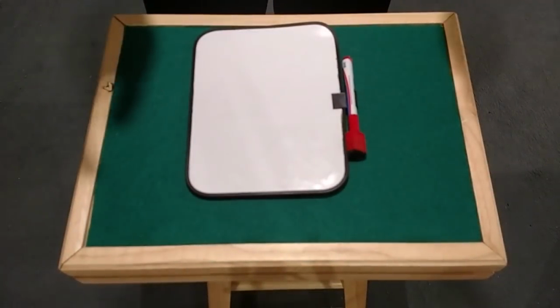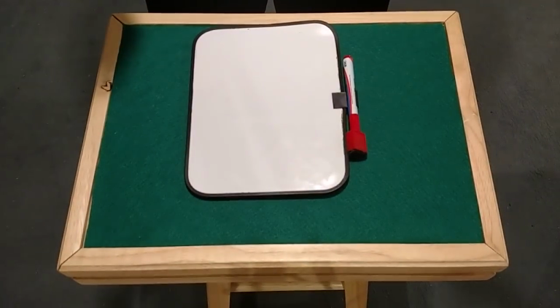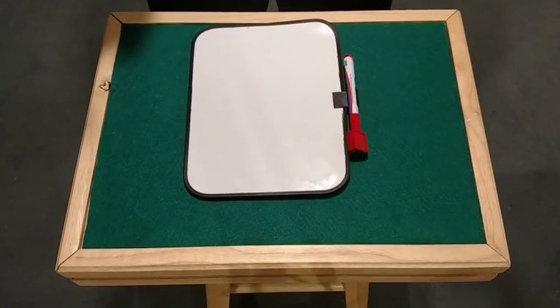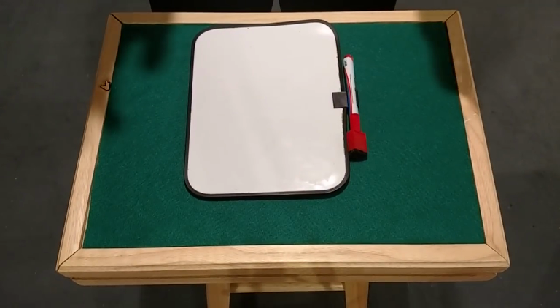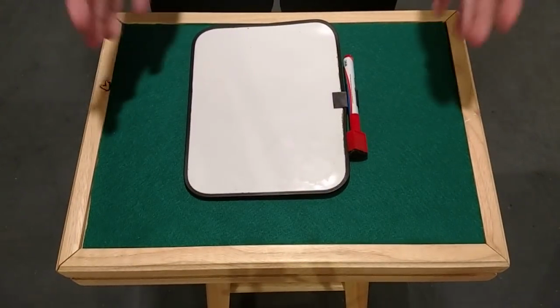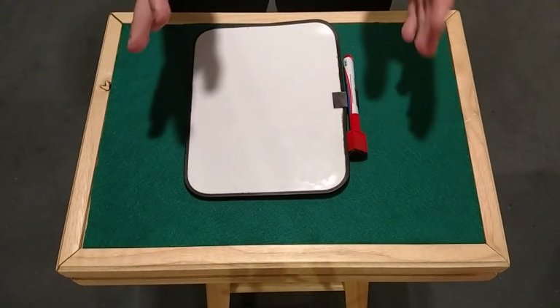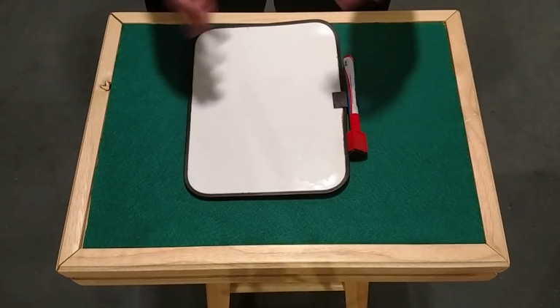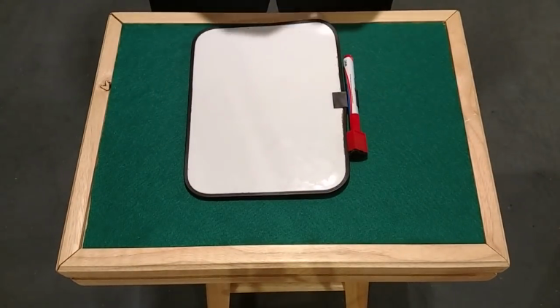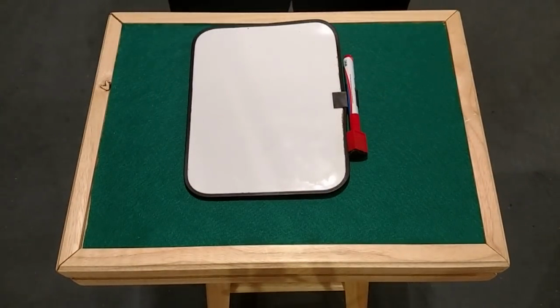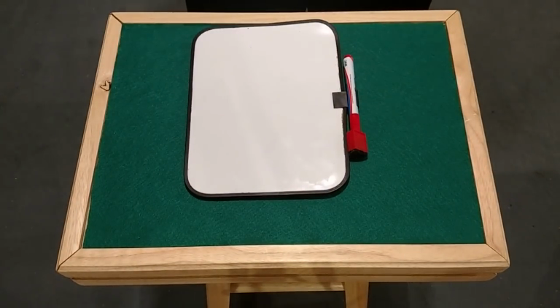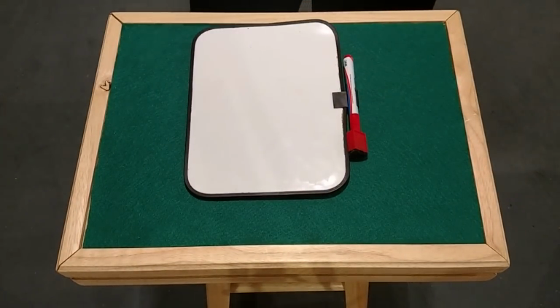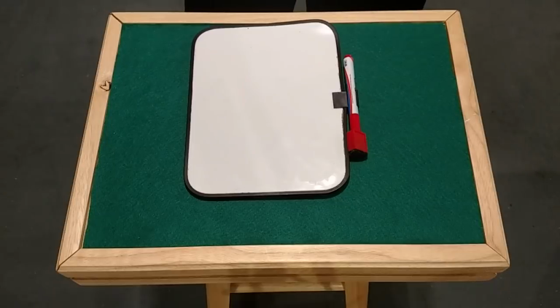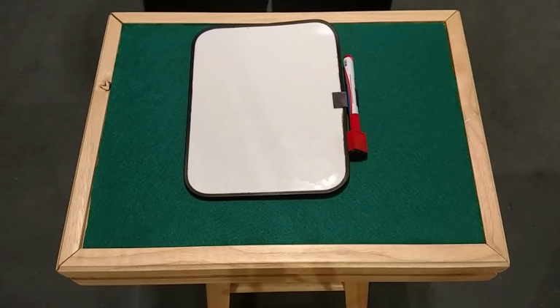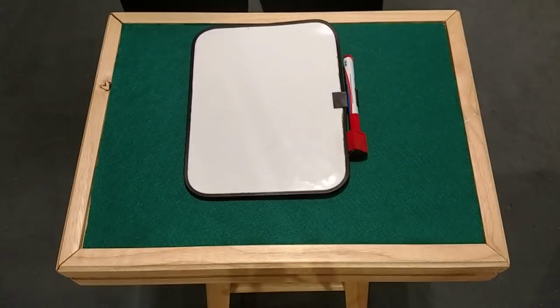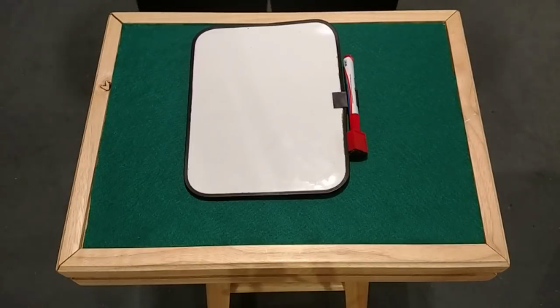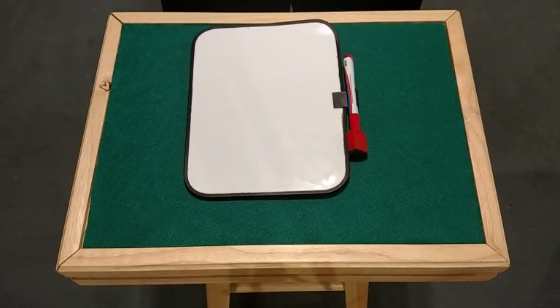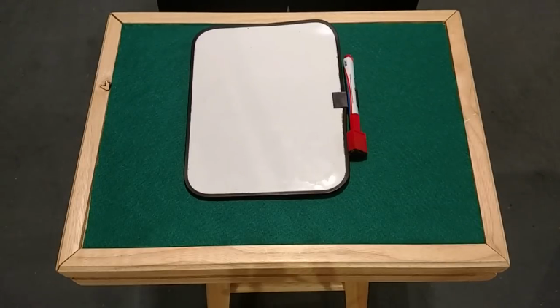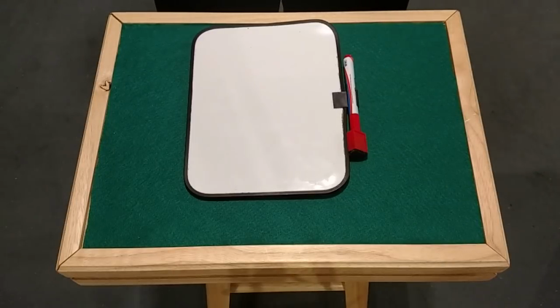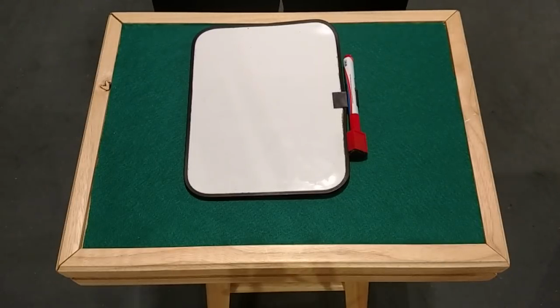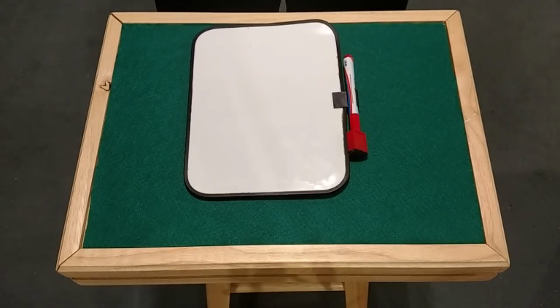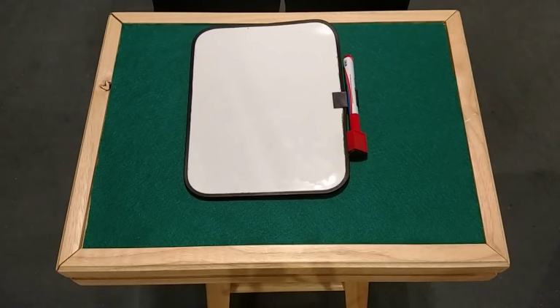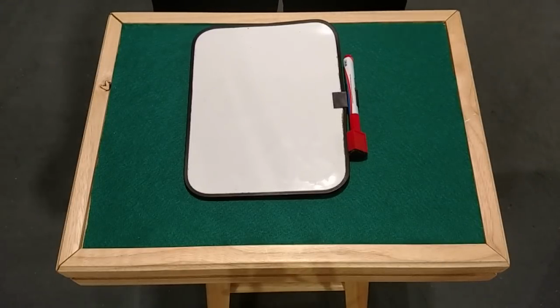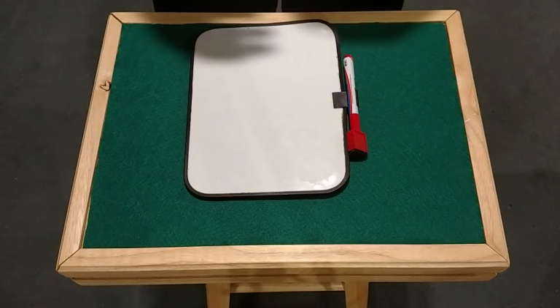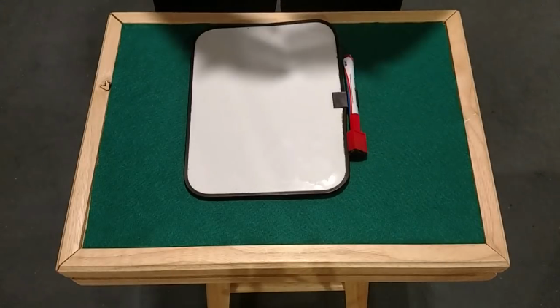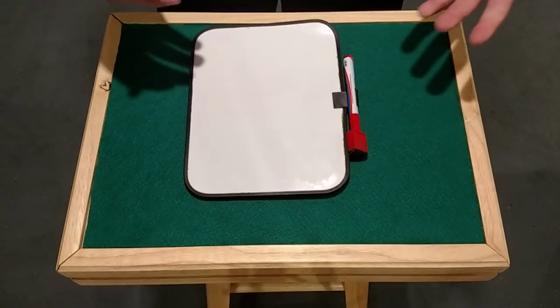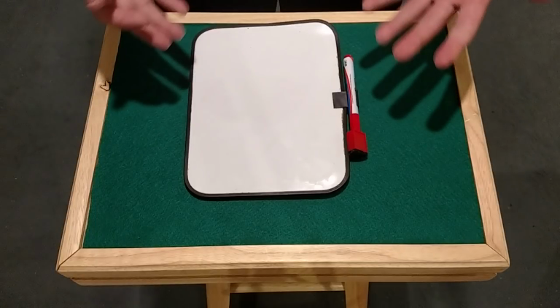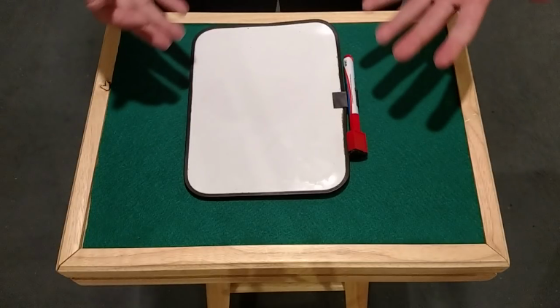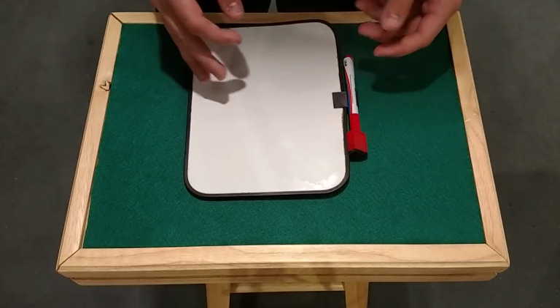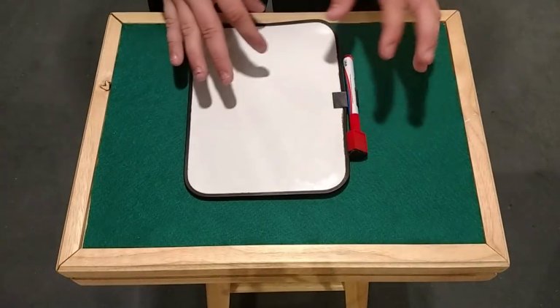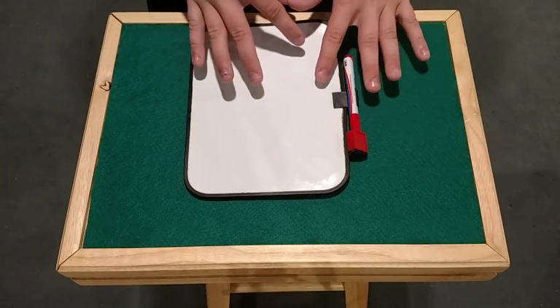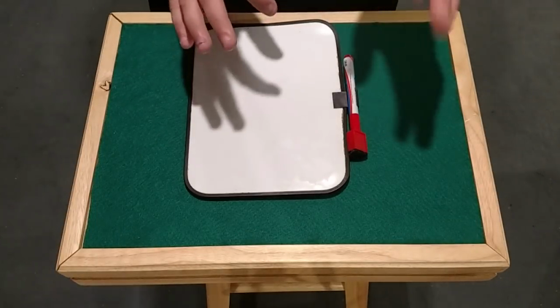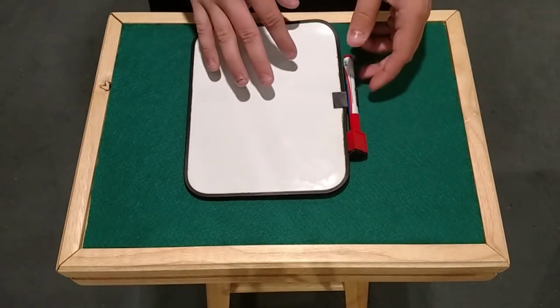This trick is very interesting. Make sure you check out the rest of our America's Got Talent reveal videos. And if you didn't know, we normally post card tricks, so you can check out our channel for card tricks too. Let's get into the reveal here.